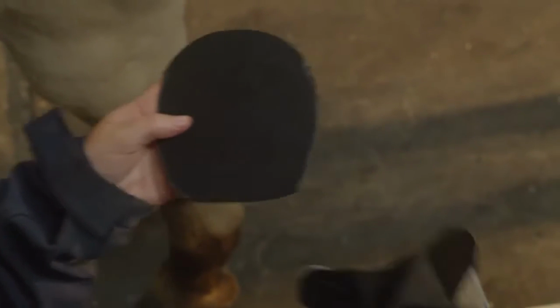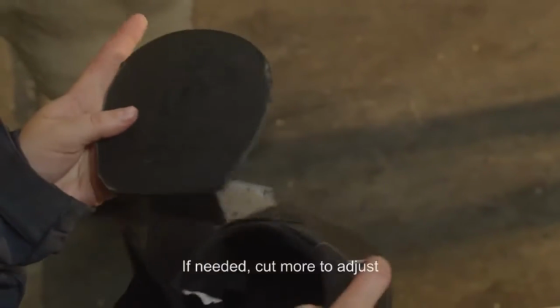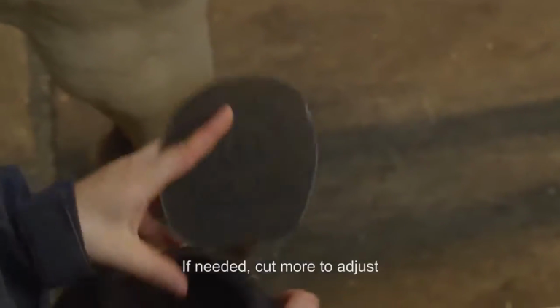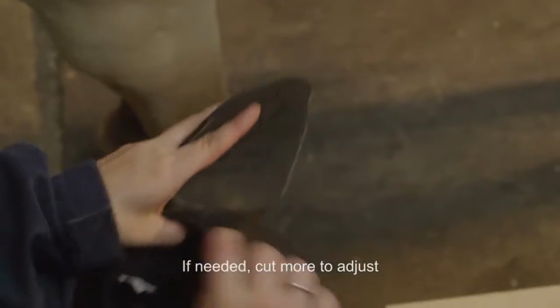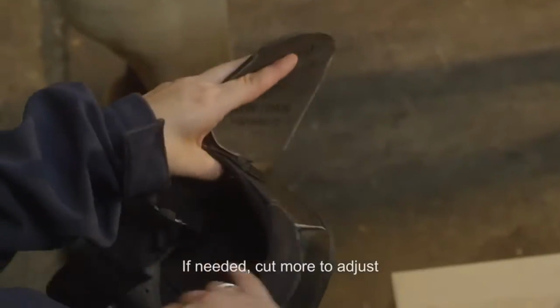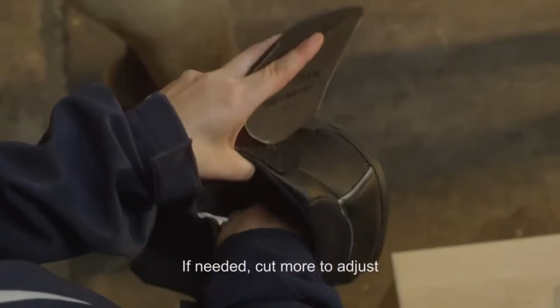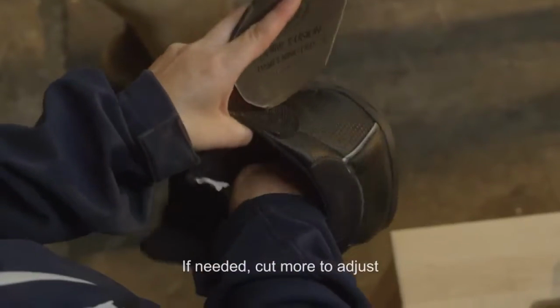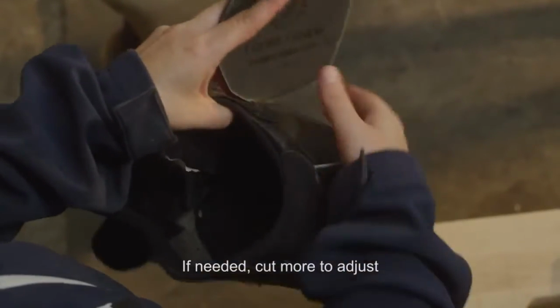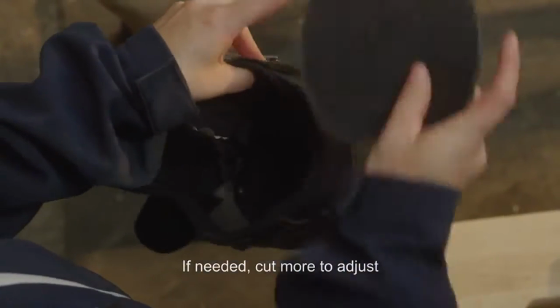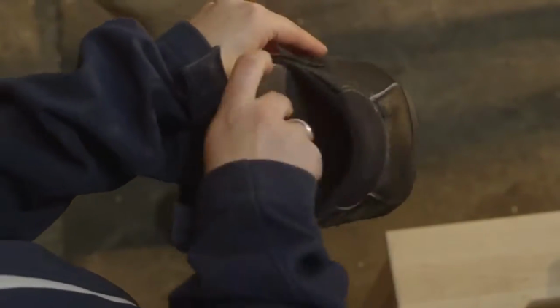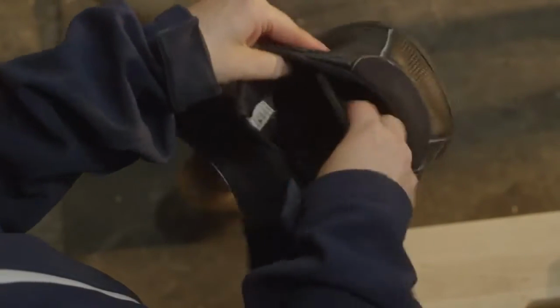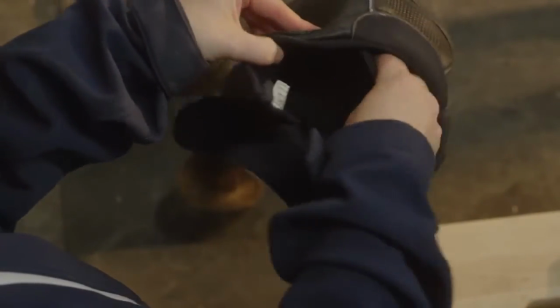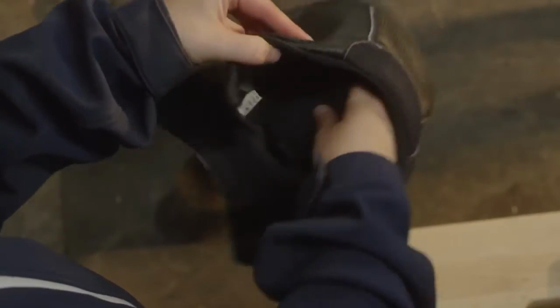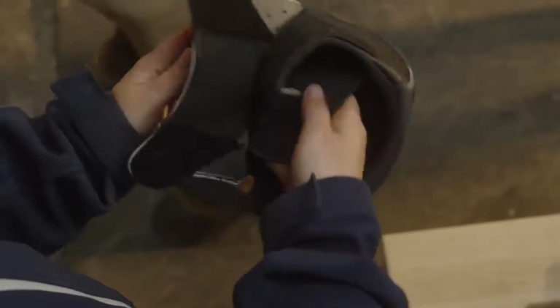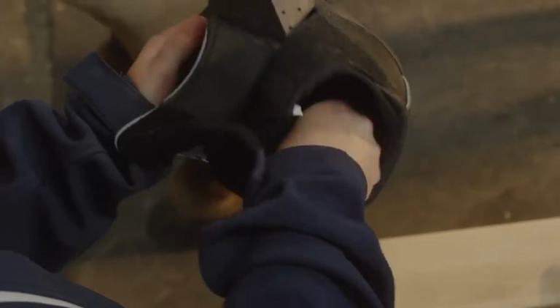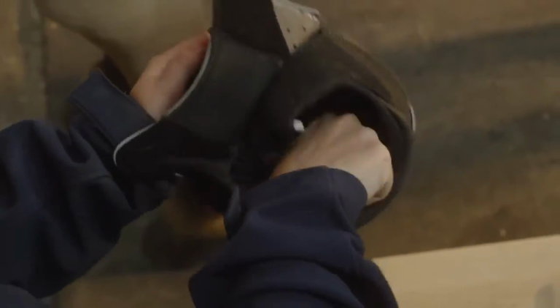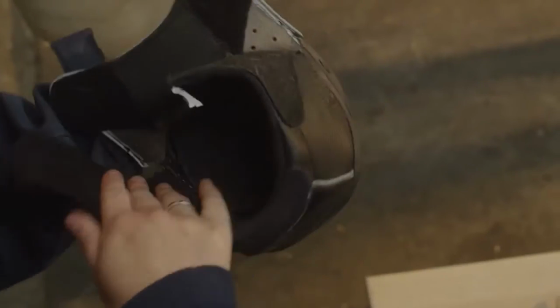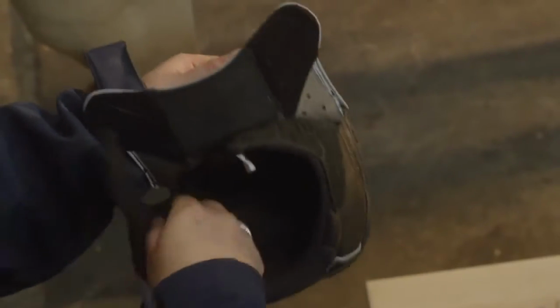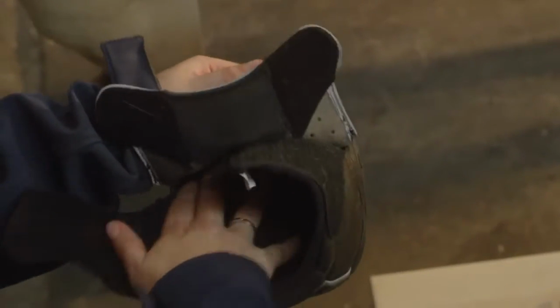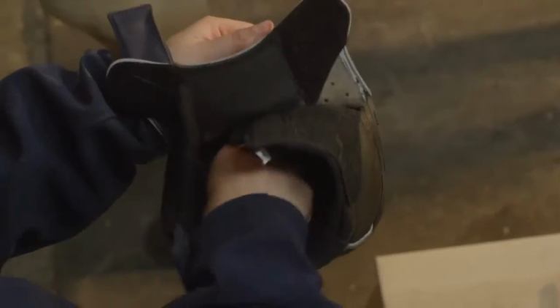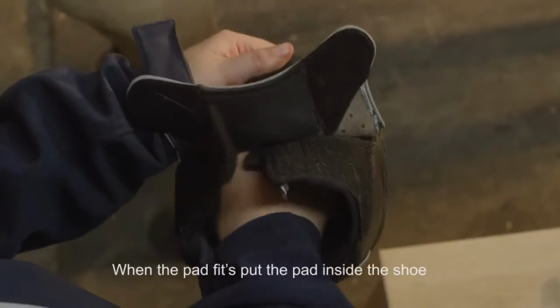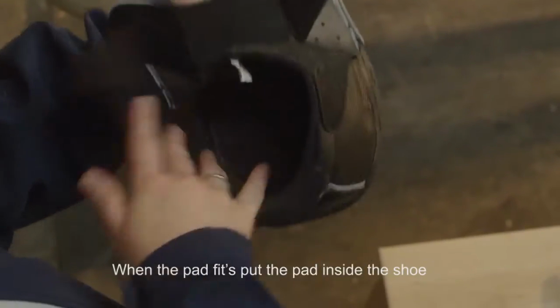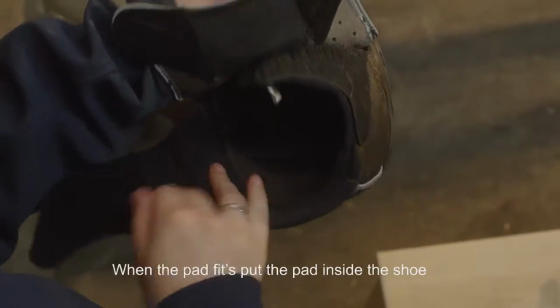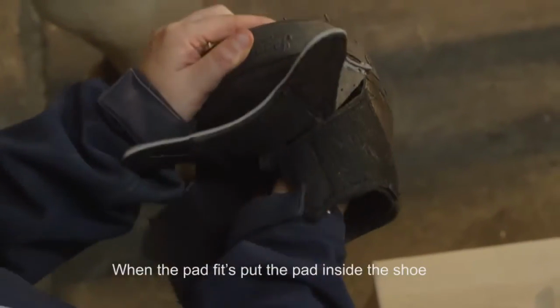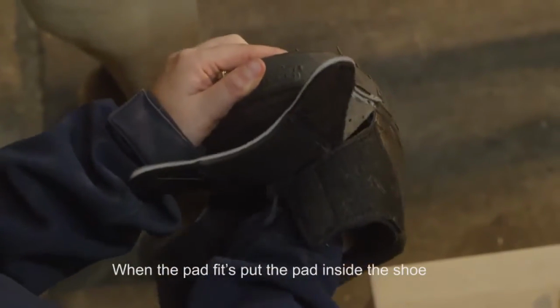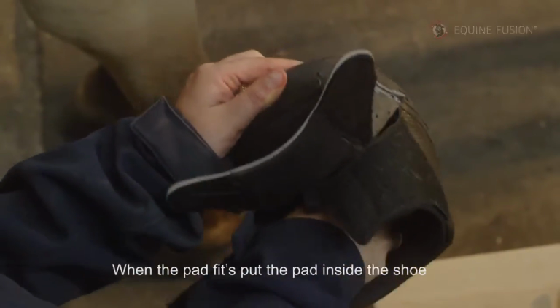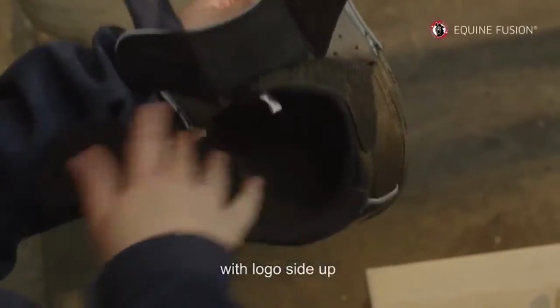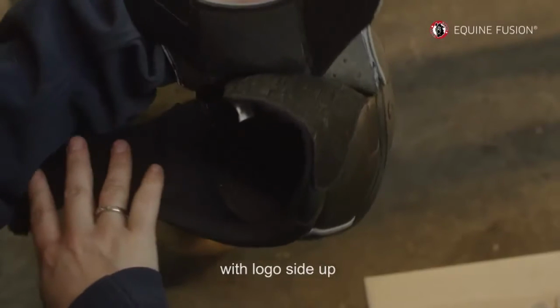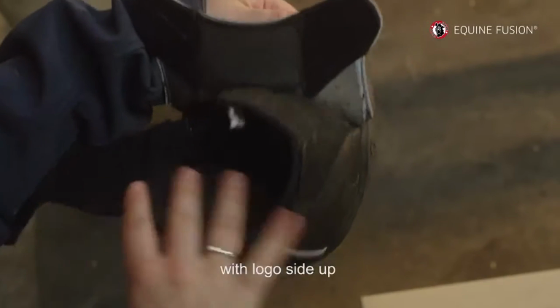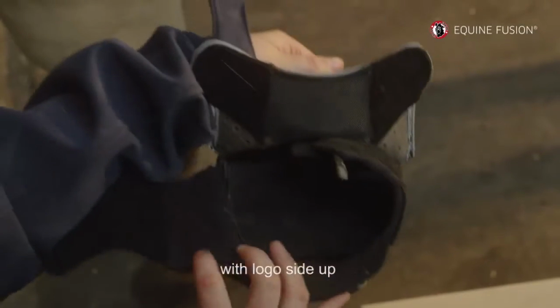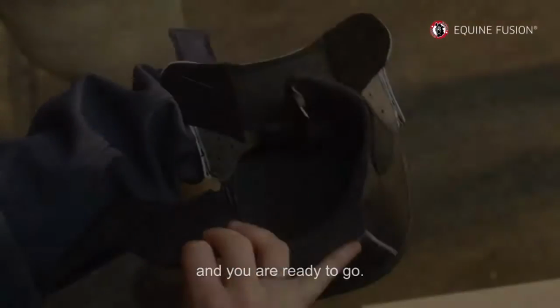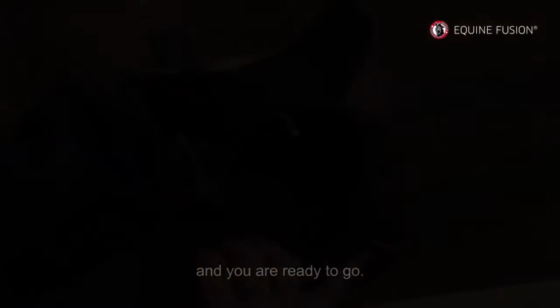If needed, cut more to adjust. When the pad fits, put the pad inside the shoe with the logo side up, and you're ready to go.